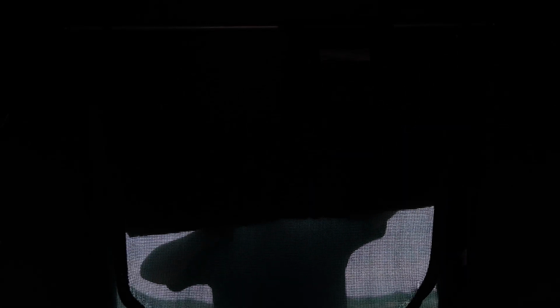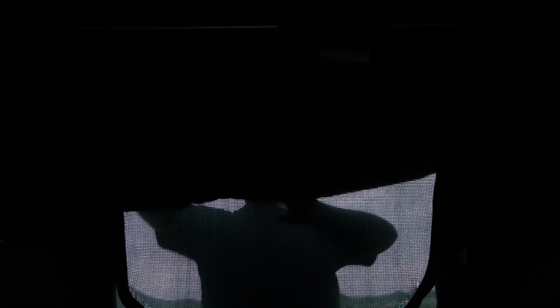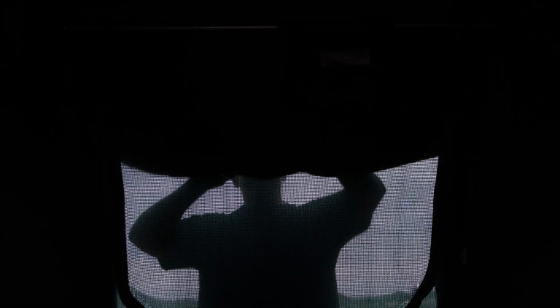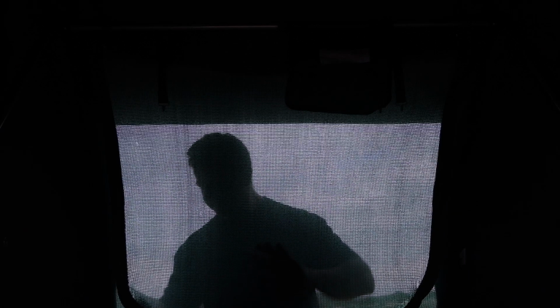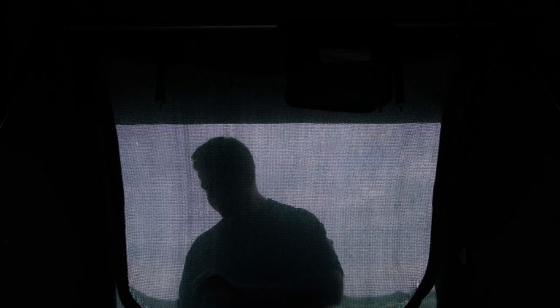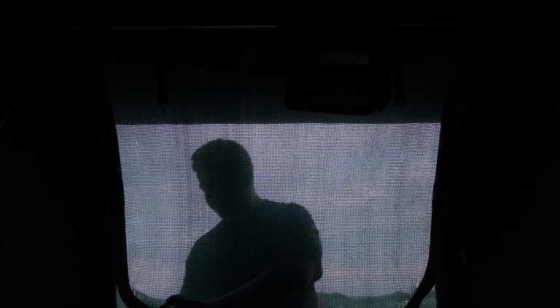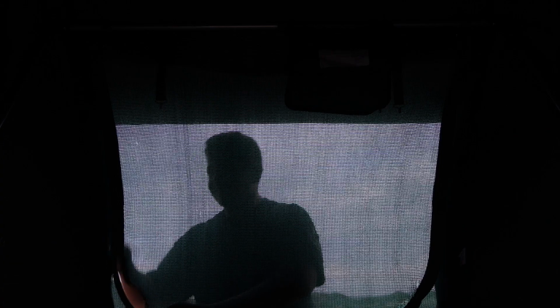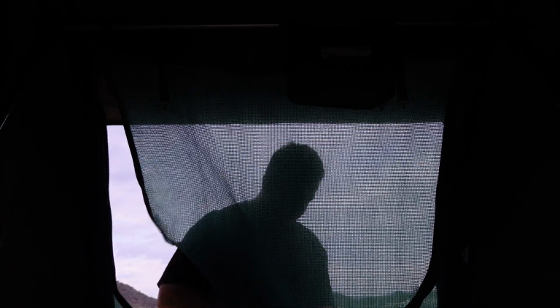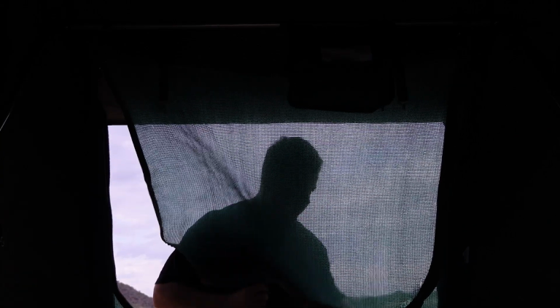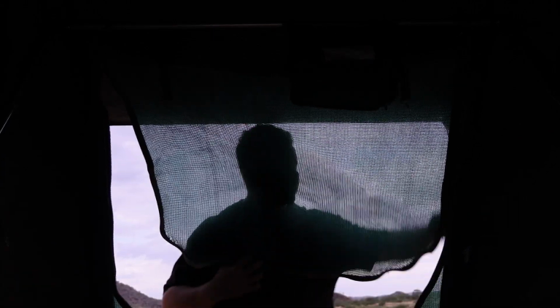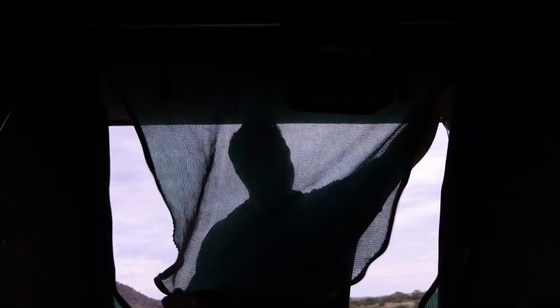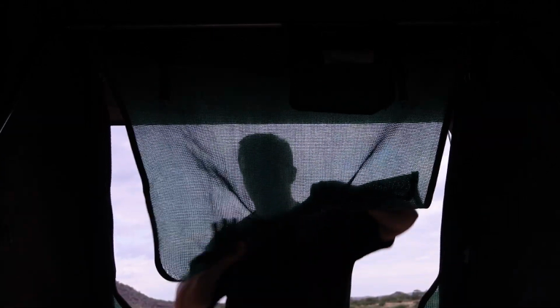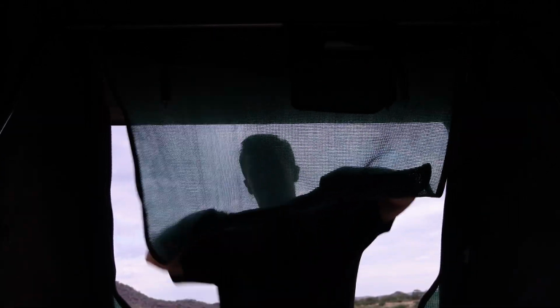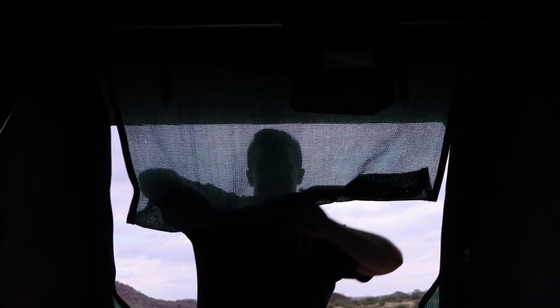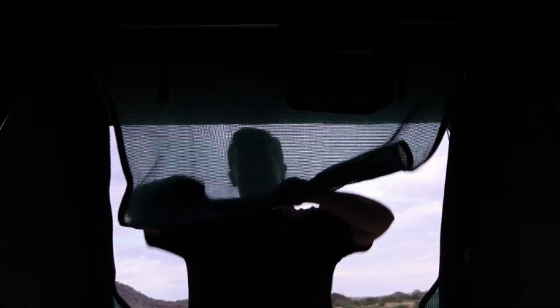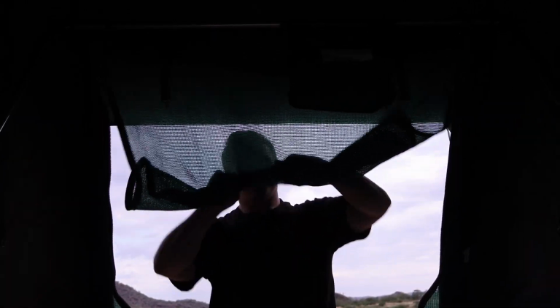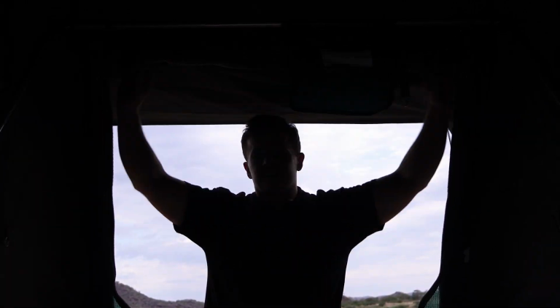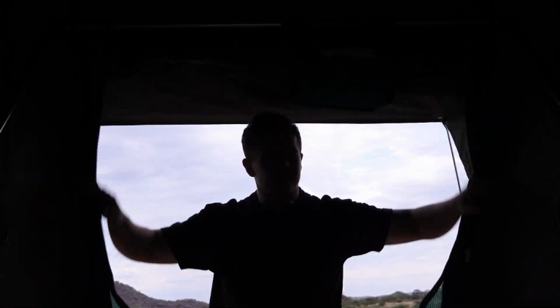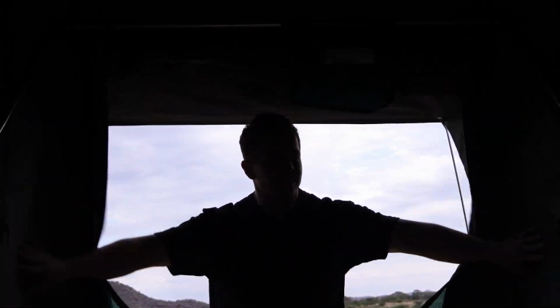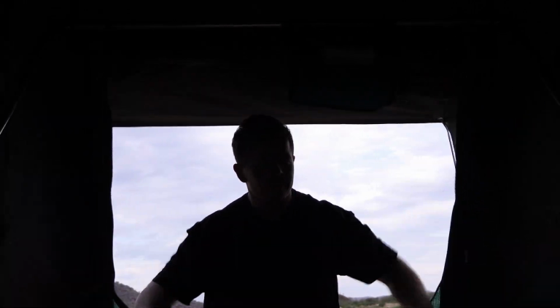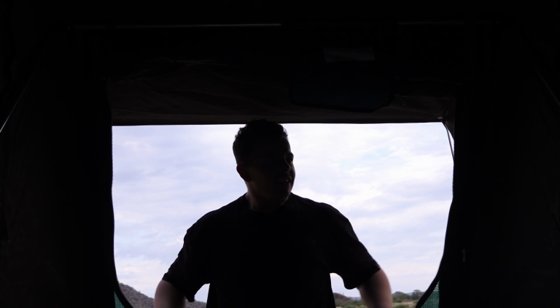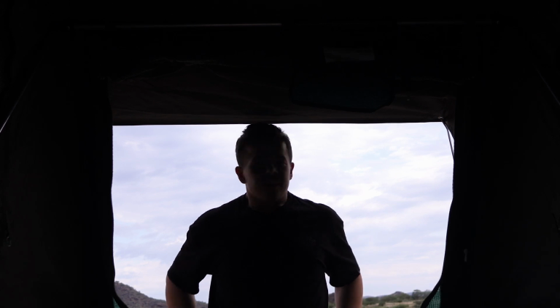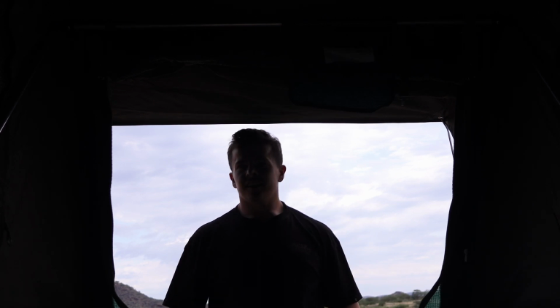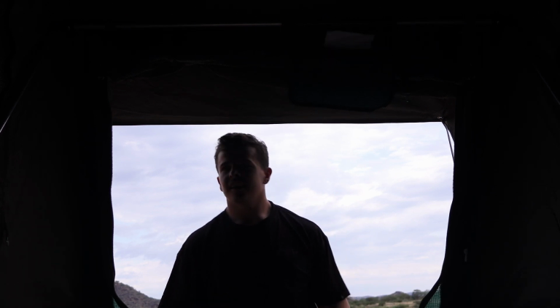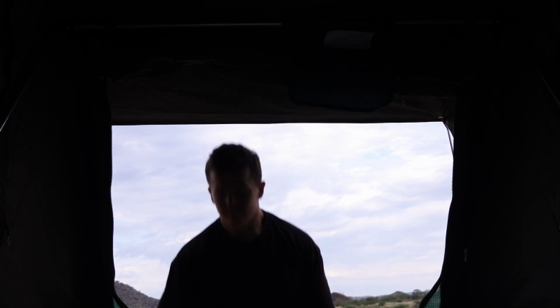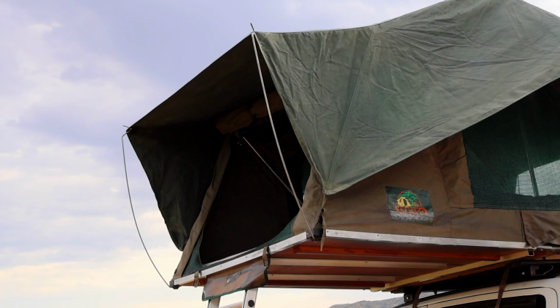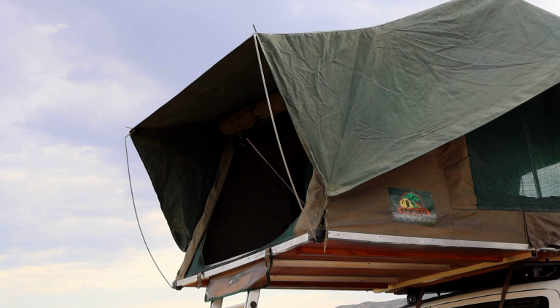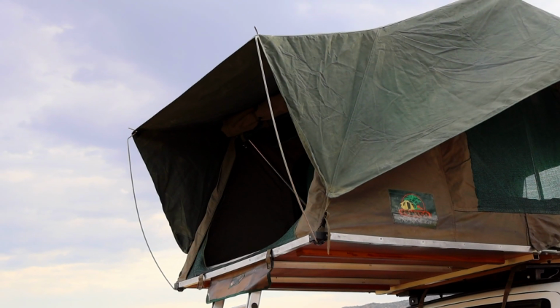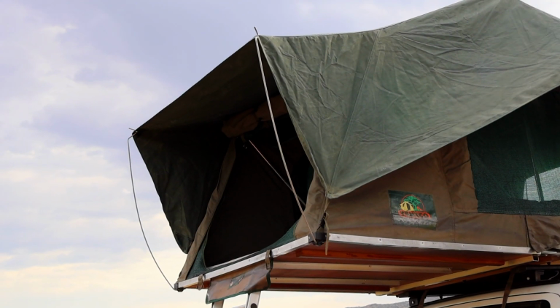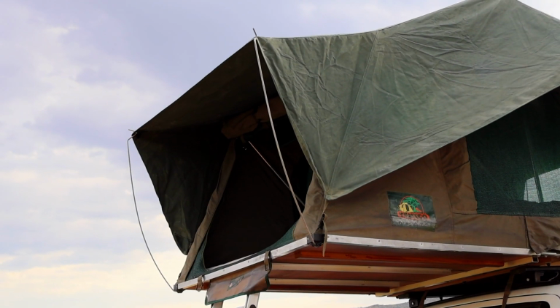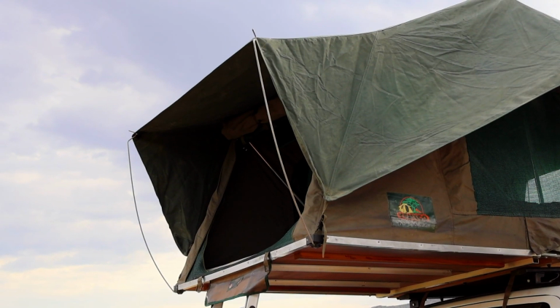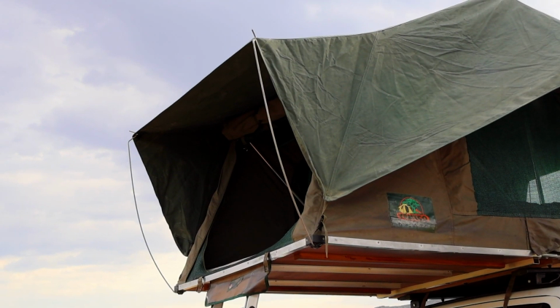Finally, you can start opening up the doors and windows of the tent. All of the doors and windows can be rolled up and fastened to the top. All of our roof tents open to the passenger side of the car — be sure to keep that in mind when parking at your campsite.